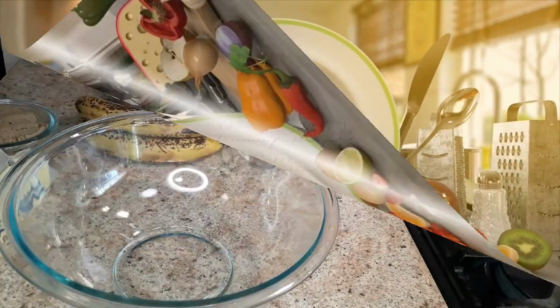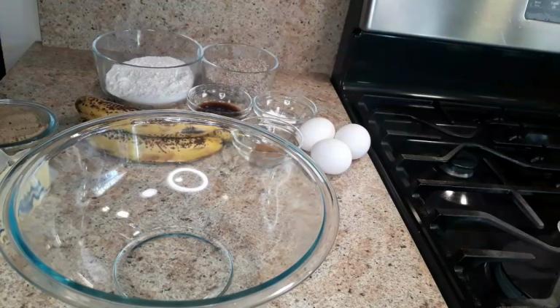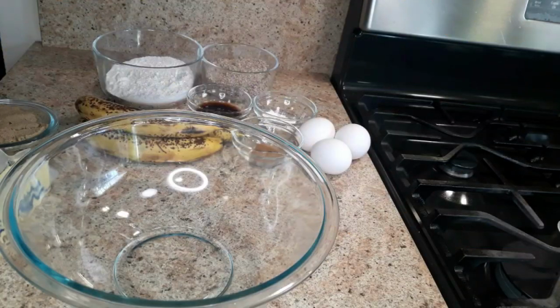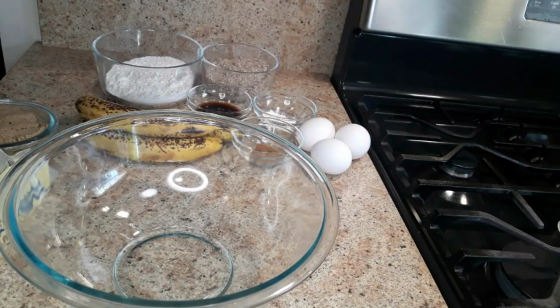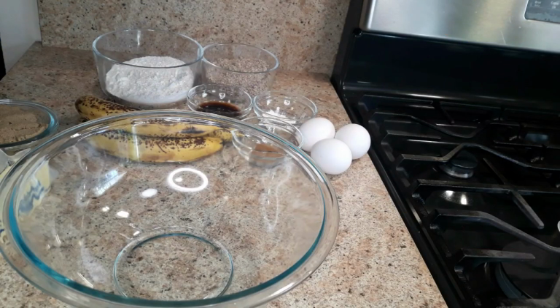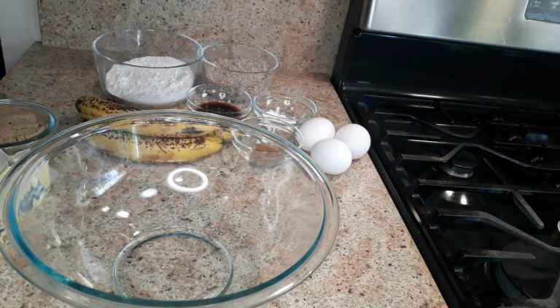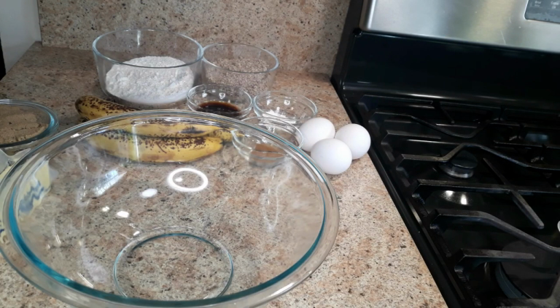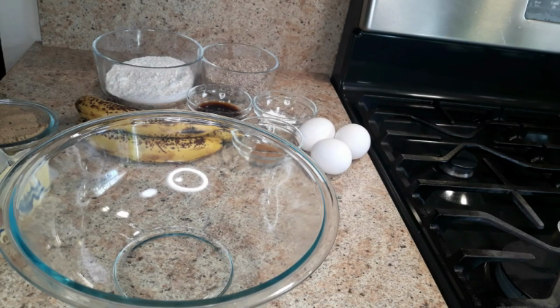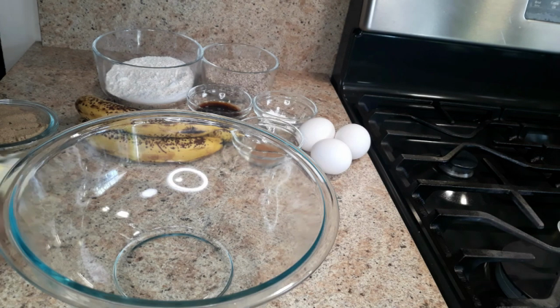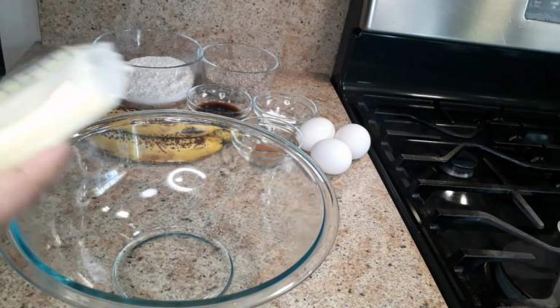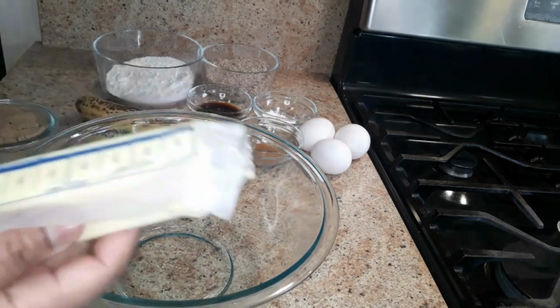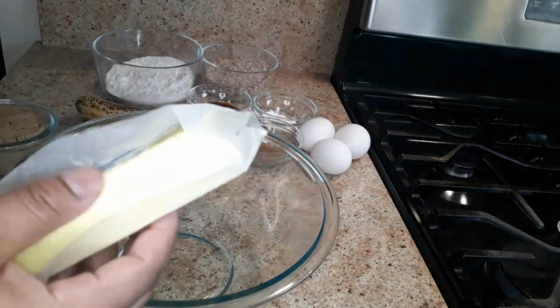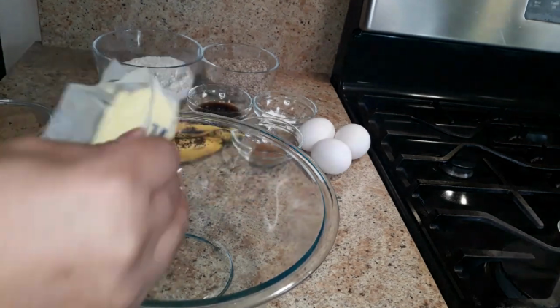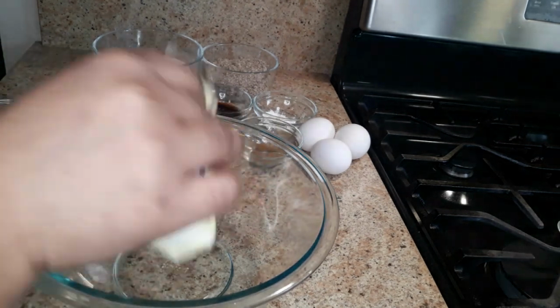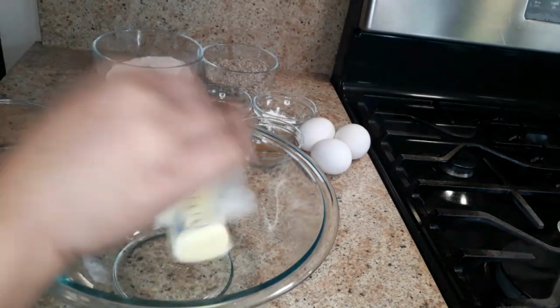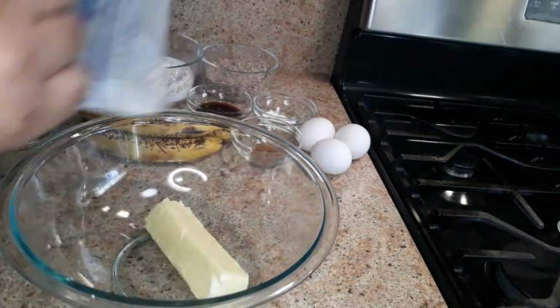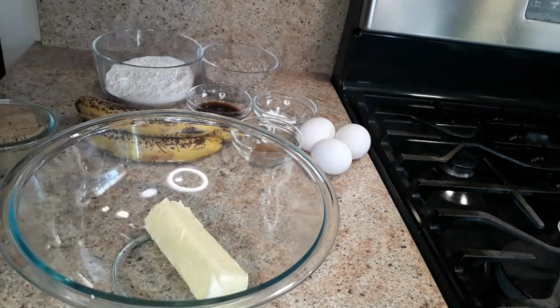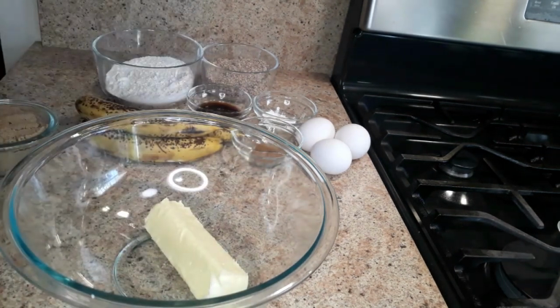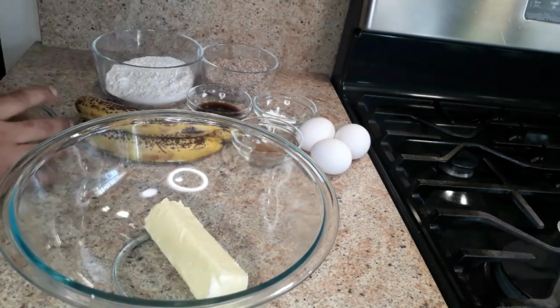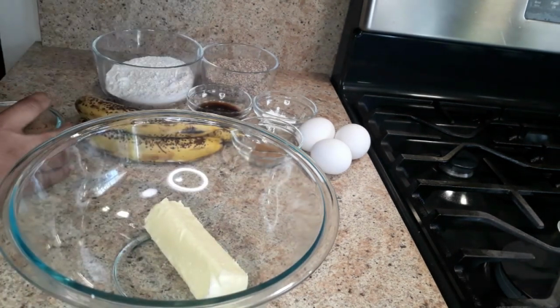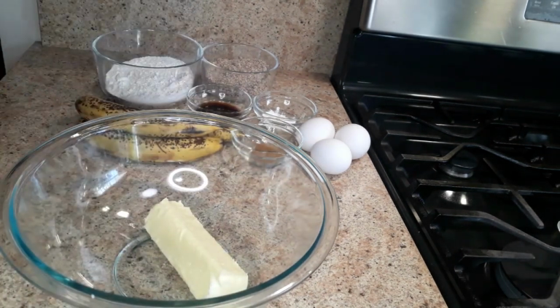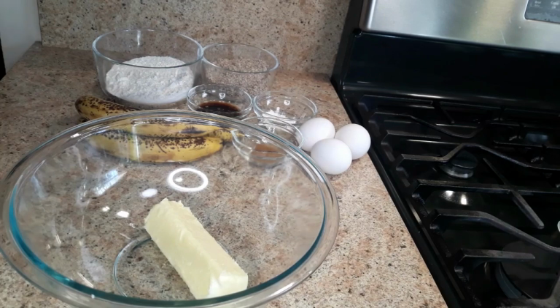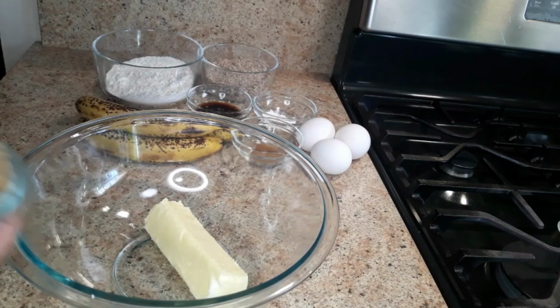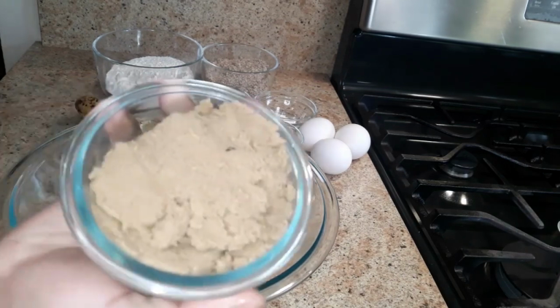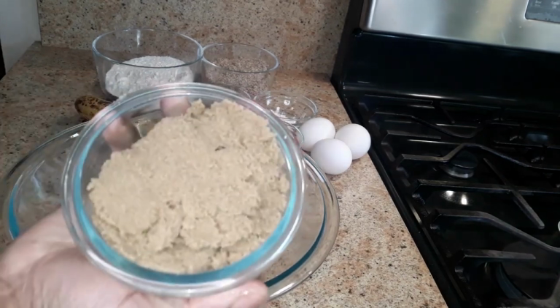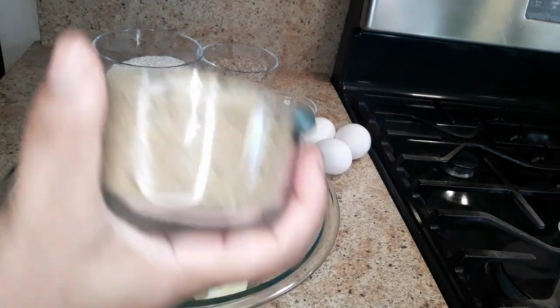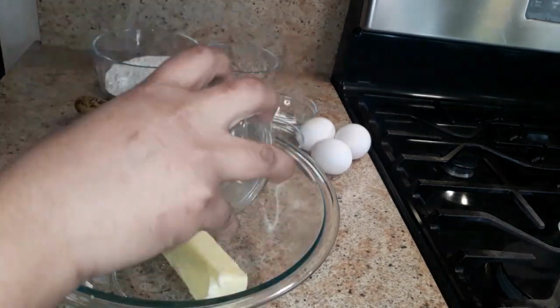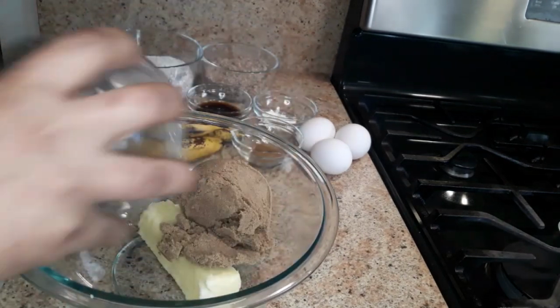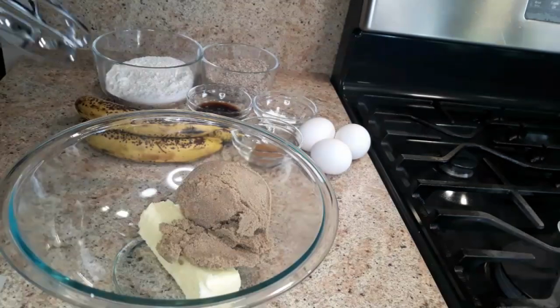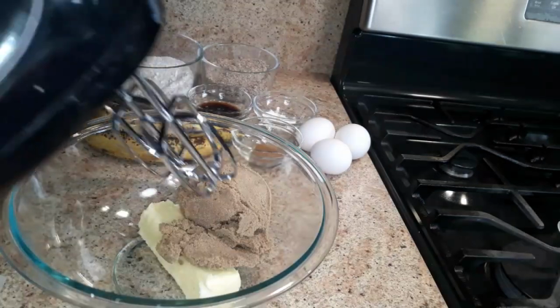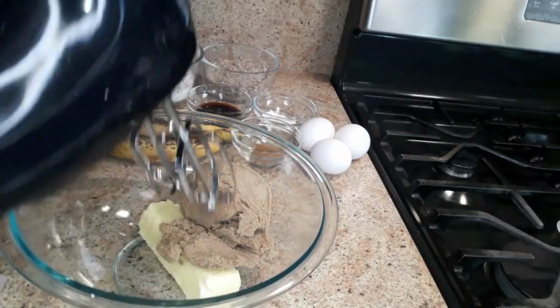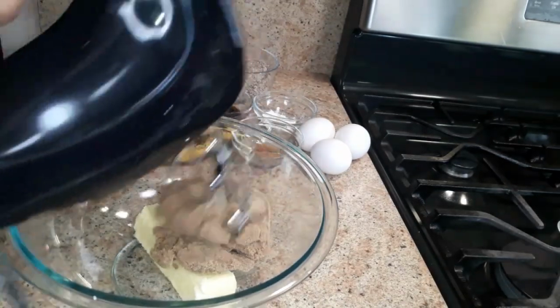First I'm gonna start by creaming the butter and the sugar. This is half a cup of butter and you want your butter to be at room temperature. This is one cup of brown sugar and now we're just gonna cream this together.